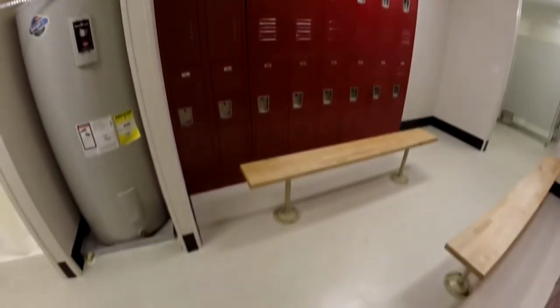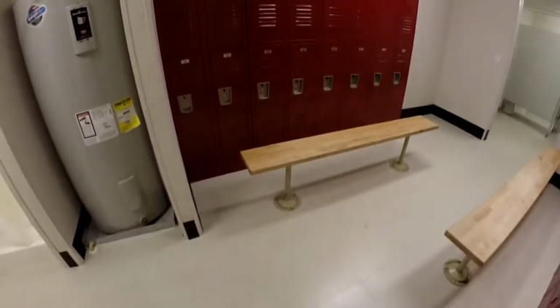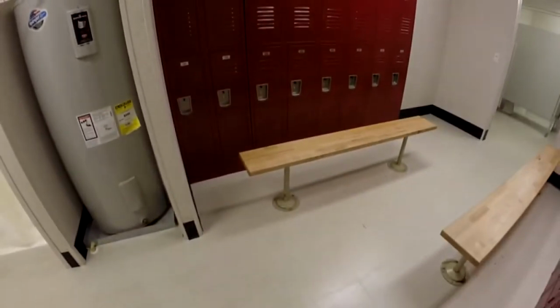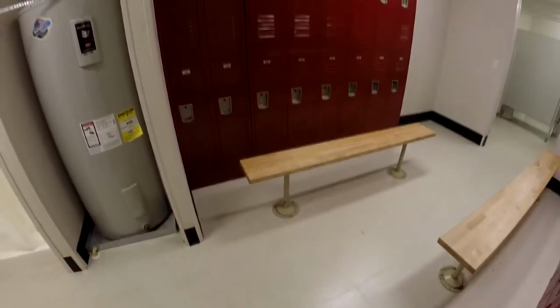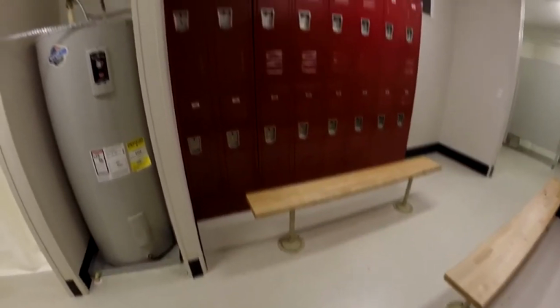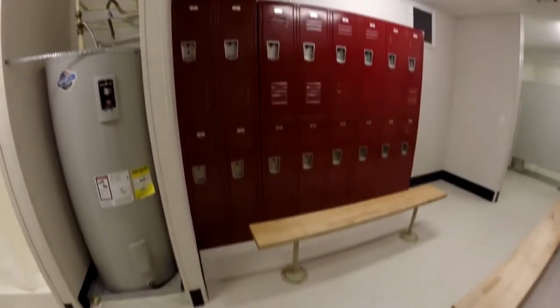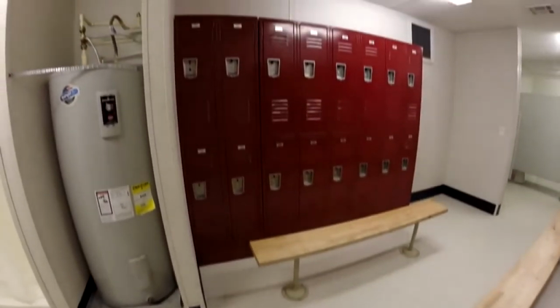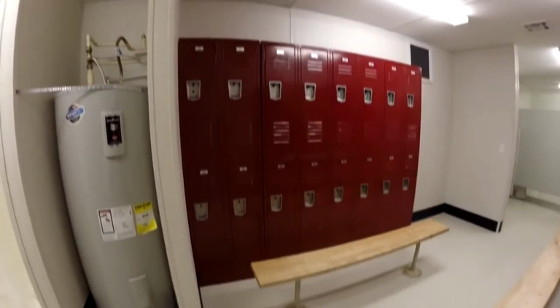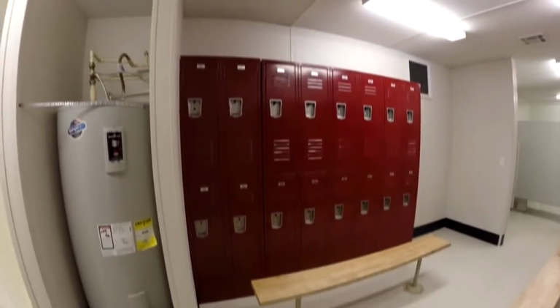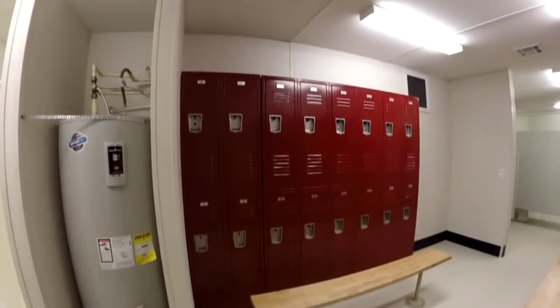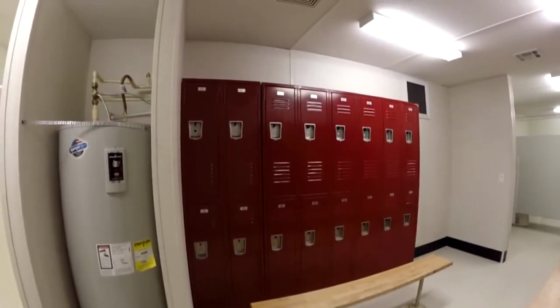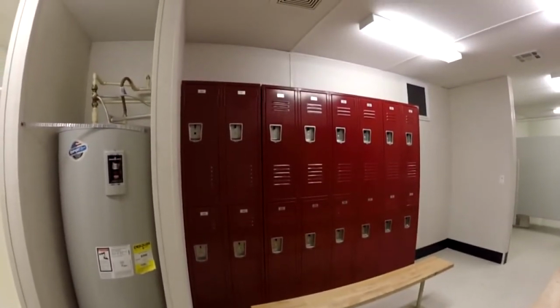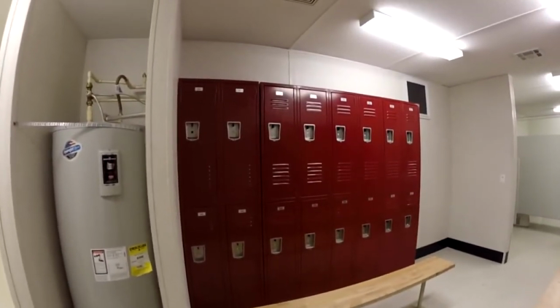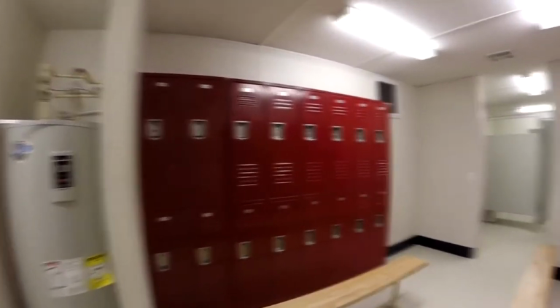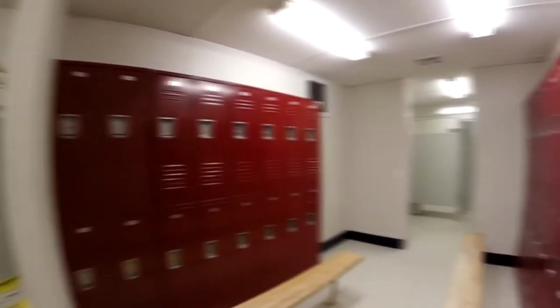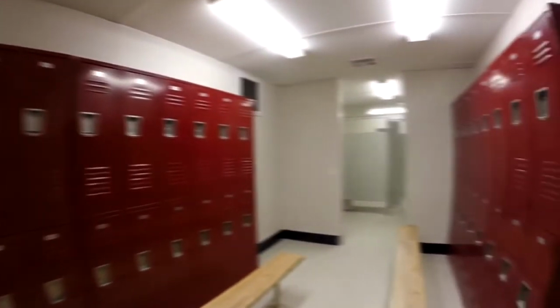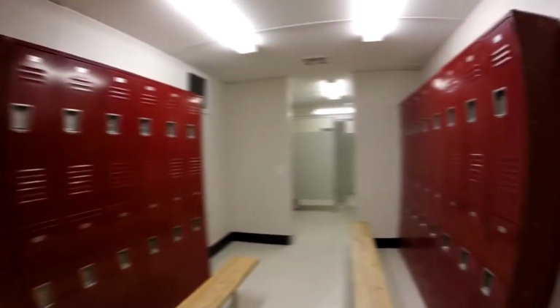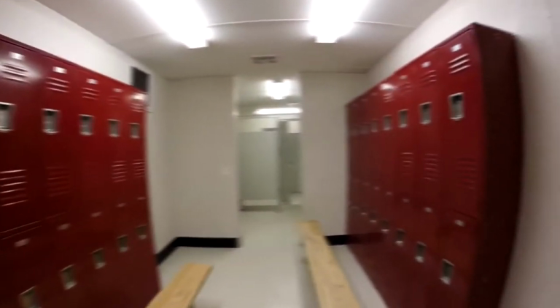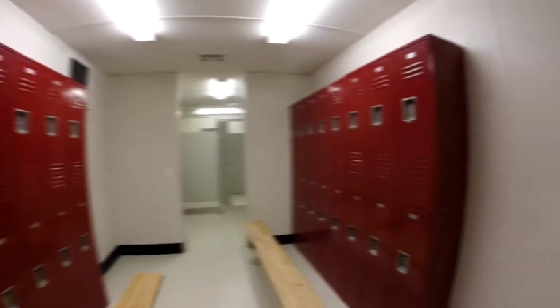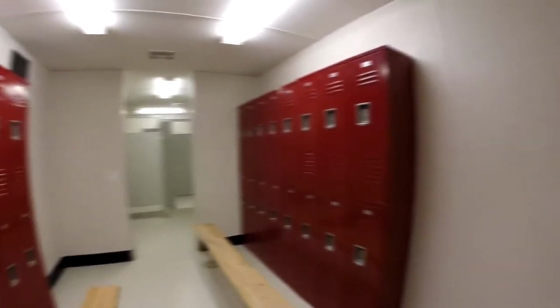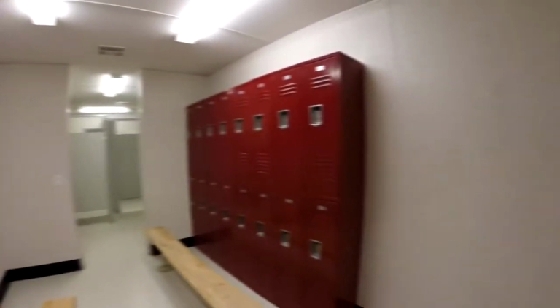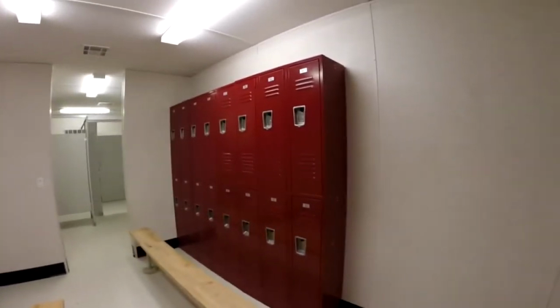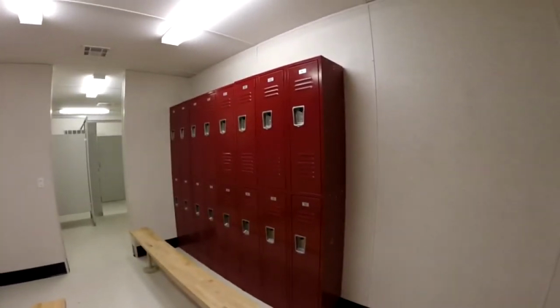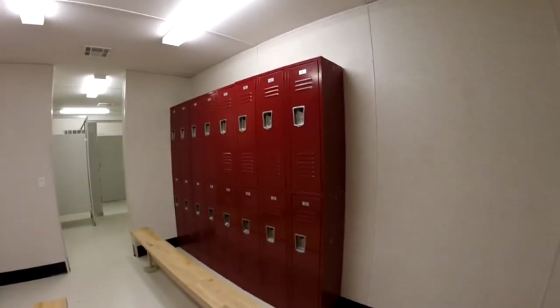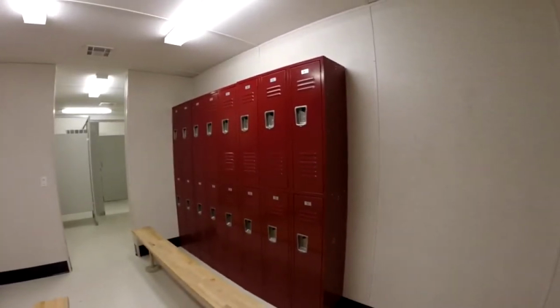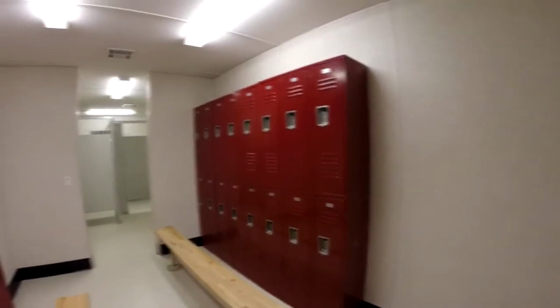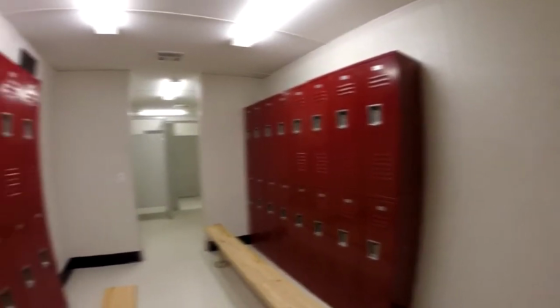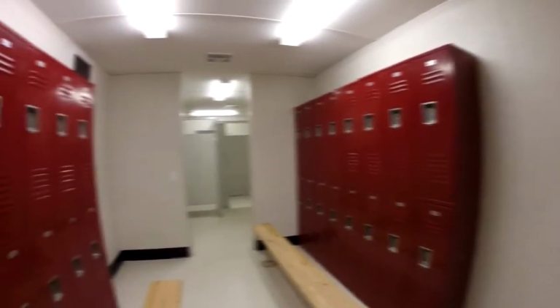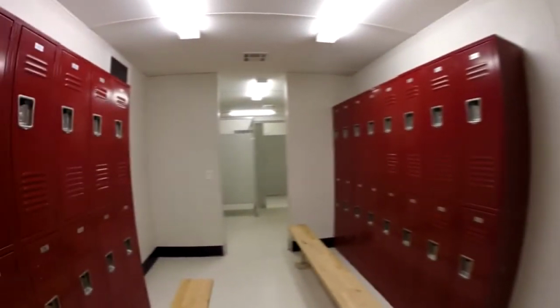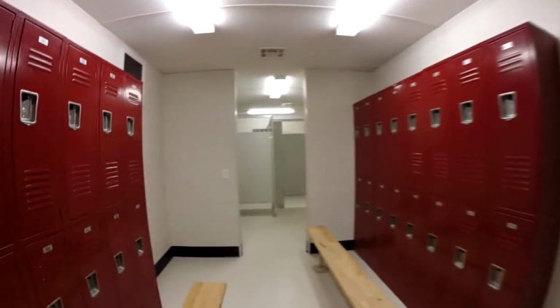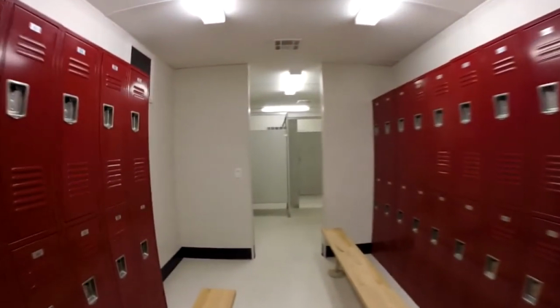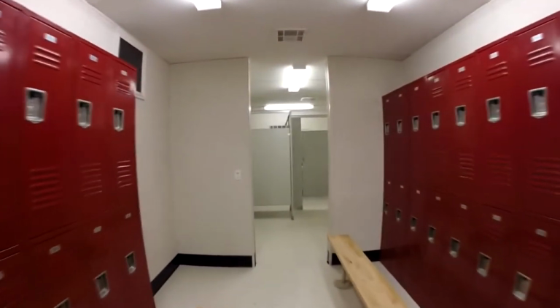Our units are equipped with large showers, changing areas with lockers and benches, all designed to maximize occupancy while also maintaining privacy.